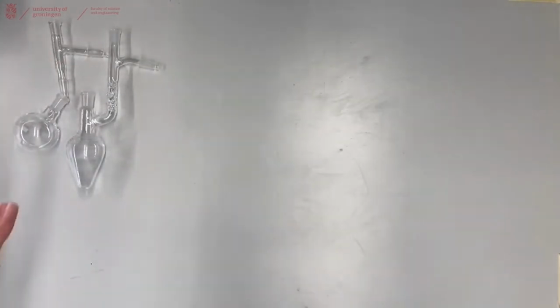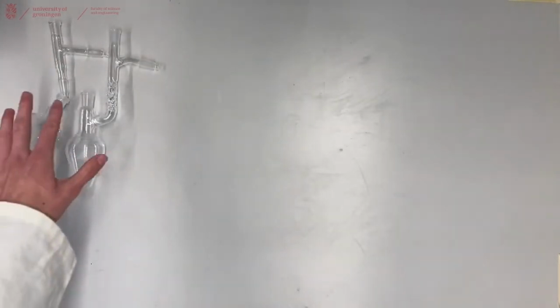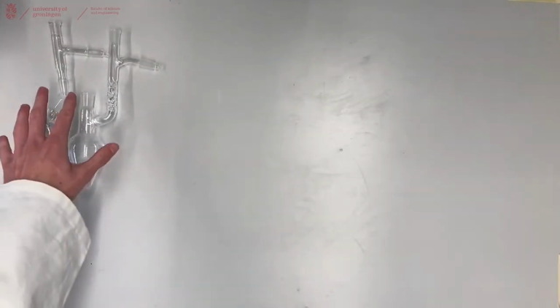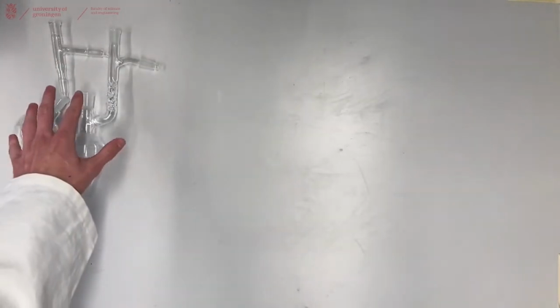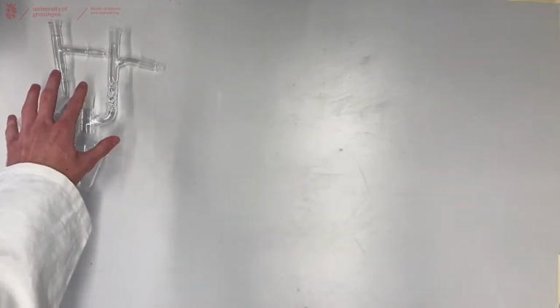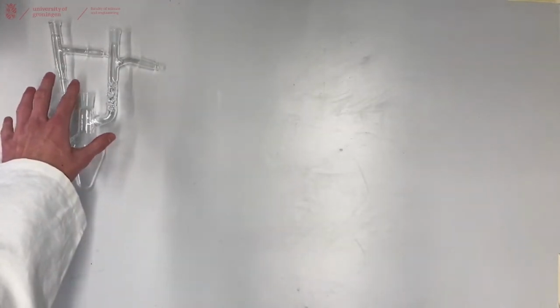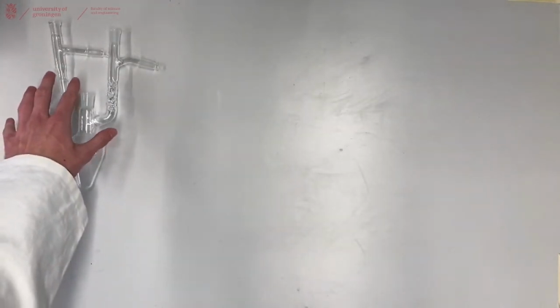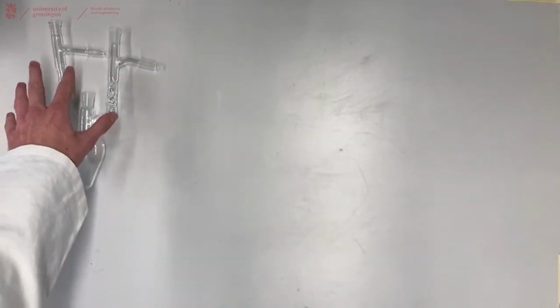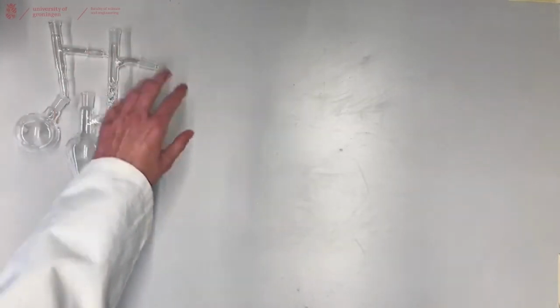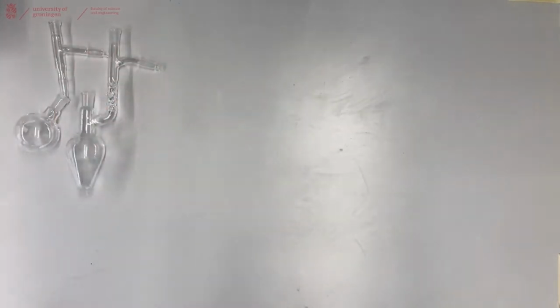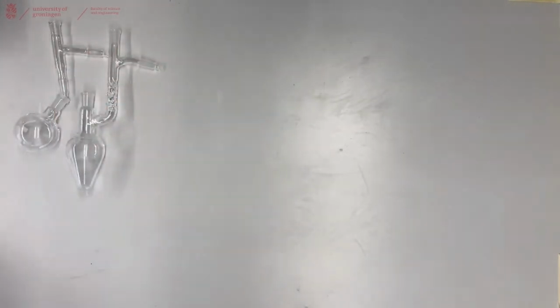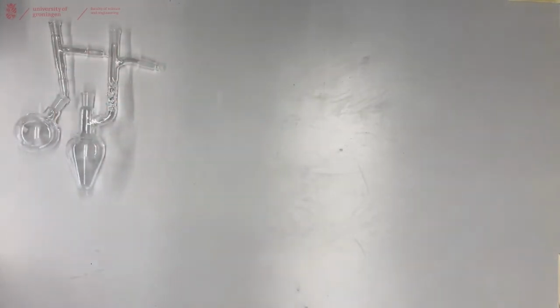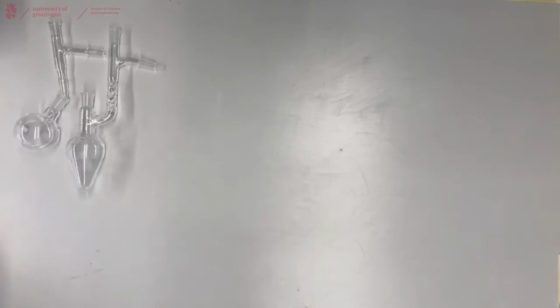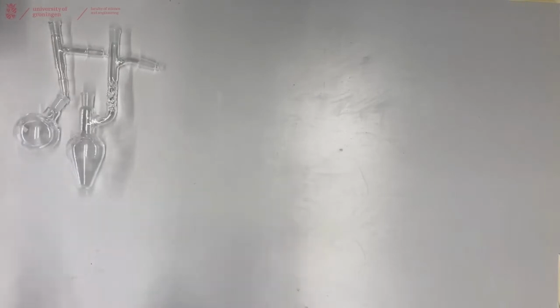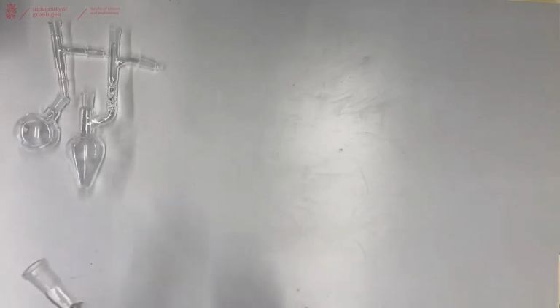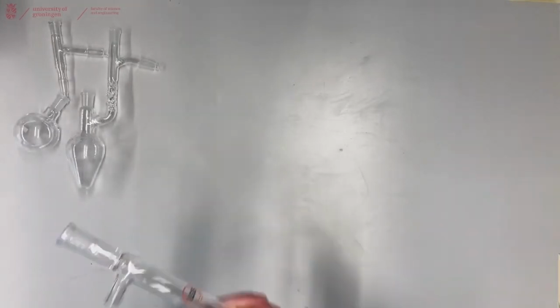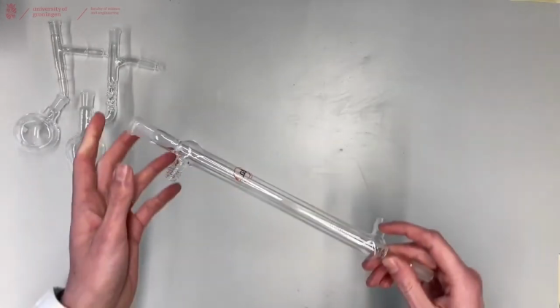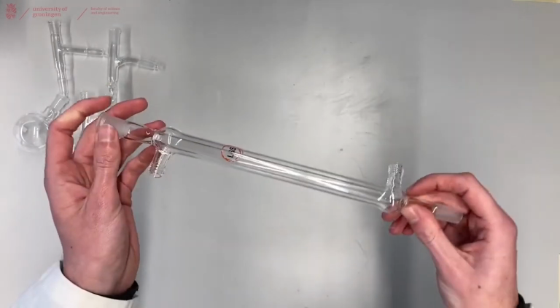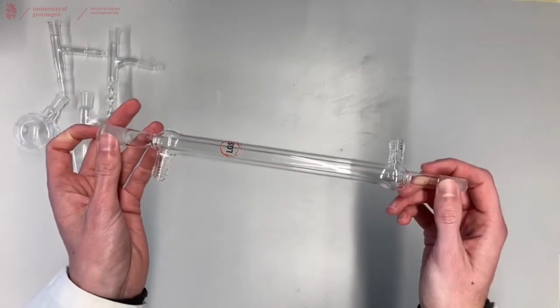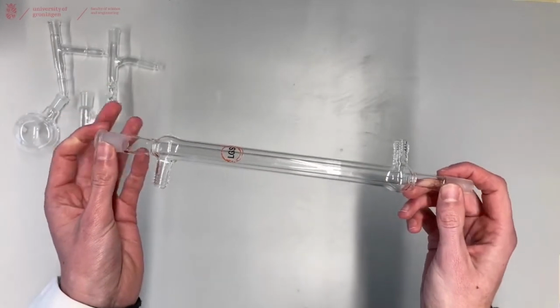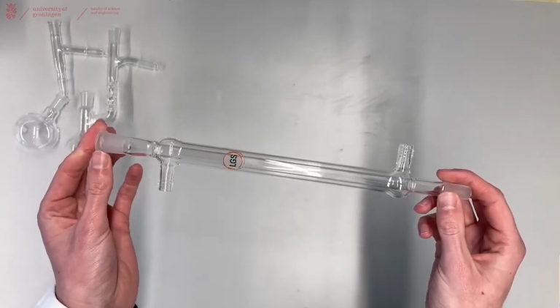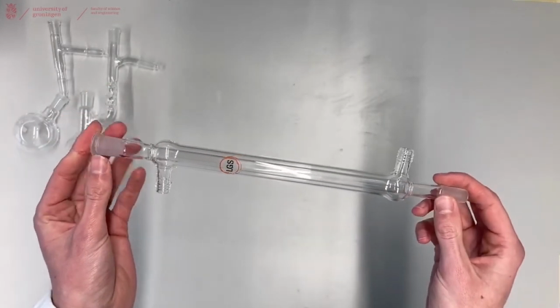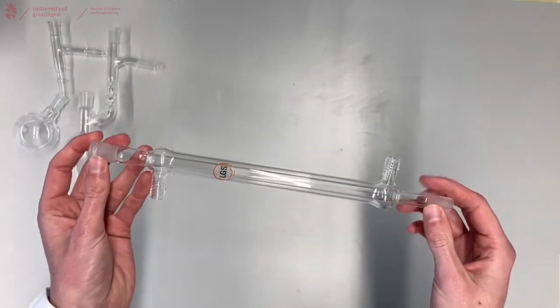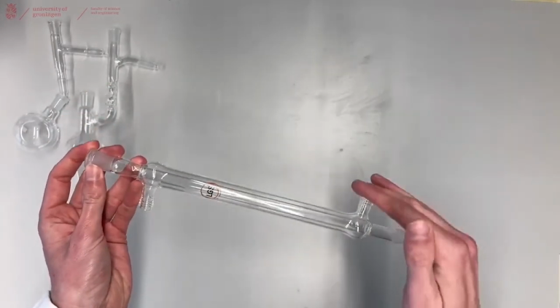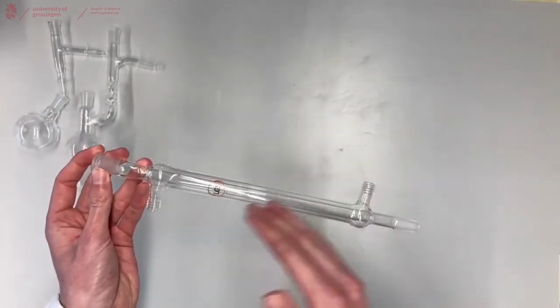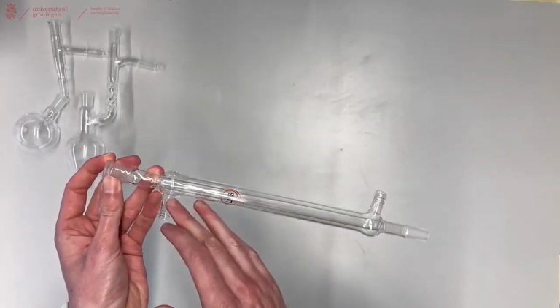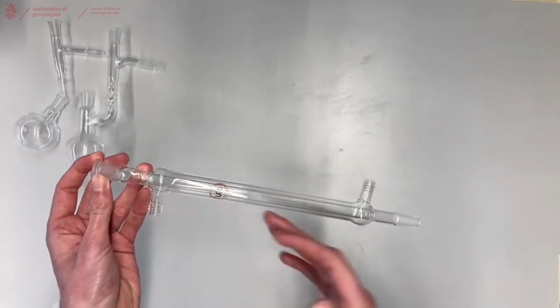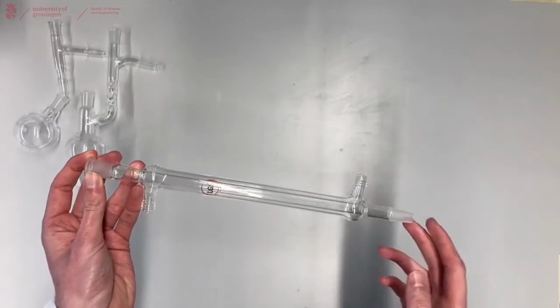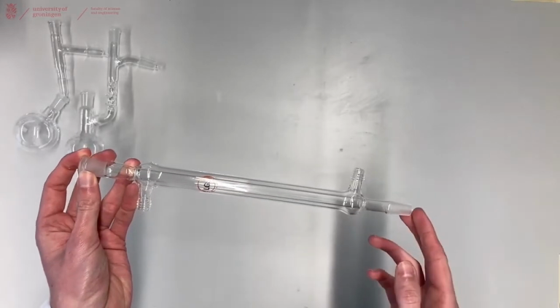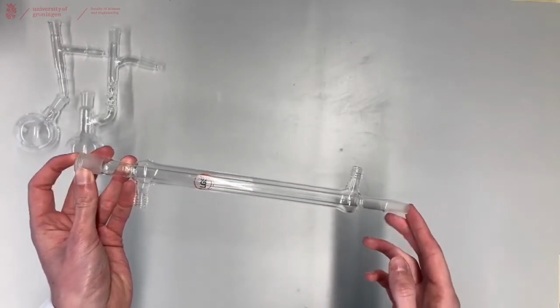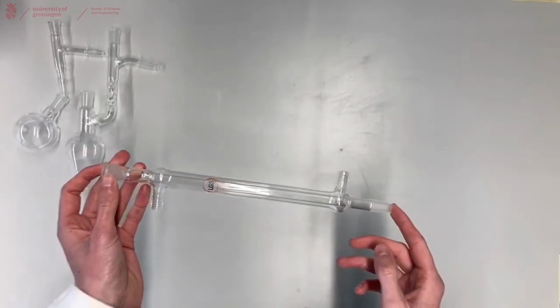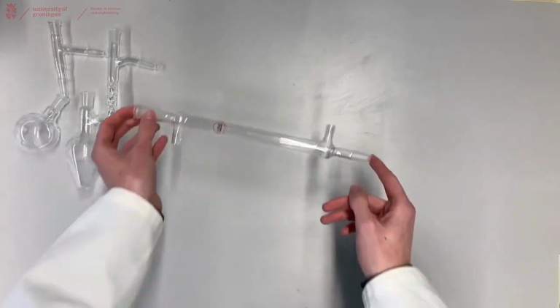The vigreux or distillation head is then attached to a straight cooler — not a bulb cooler, but a straight cooler. A straight cooler of course has to be attached to the water in your fume hood.